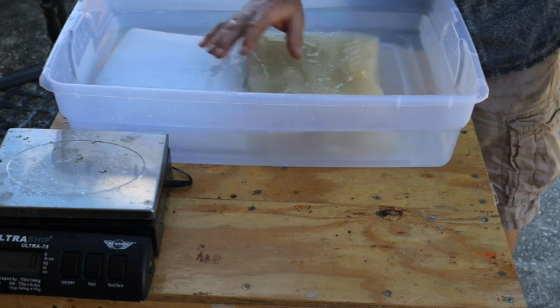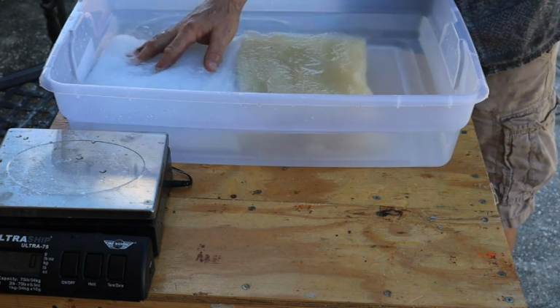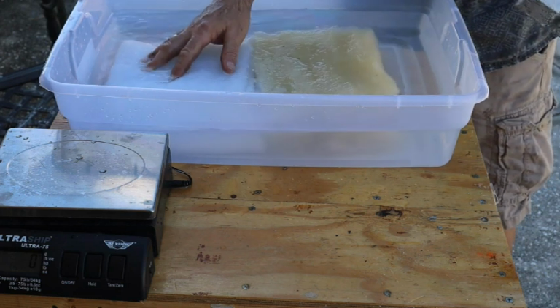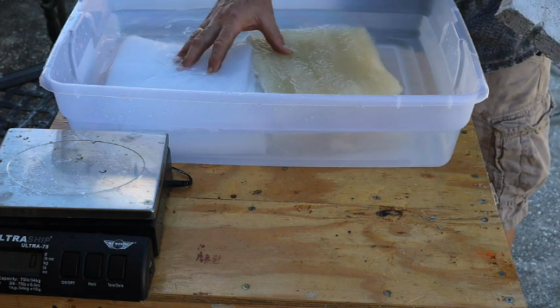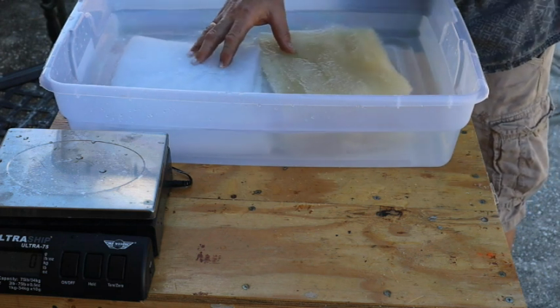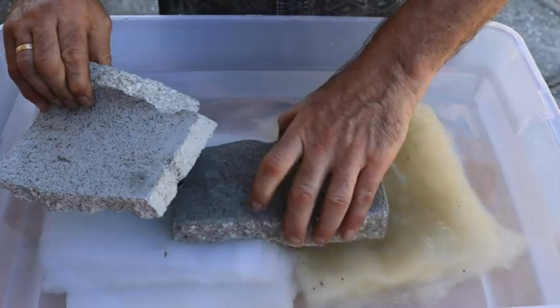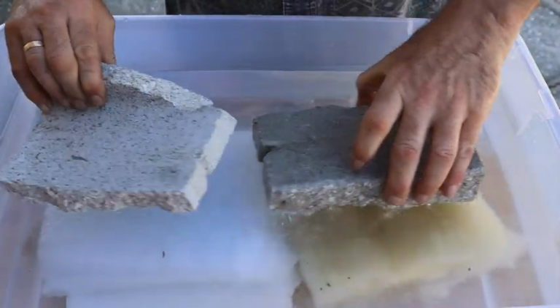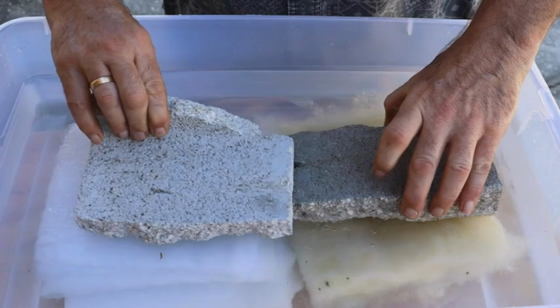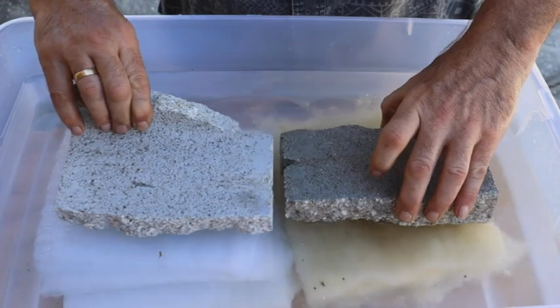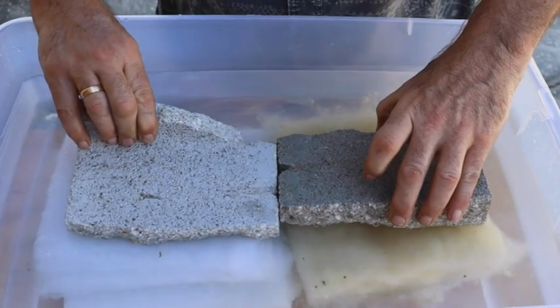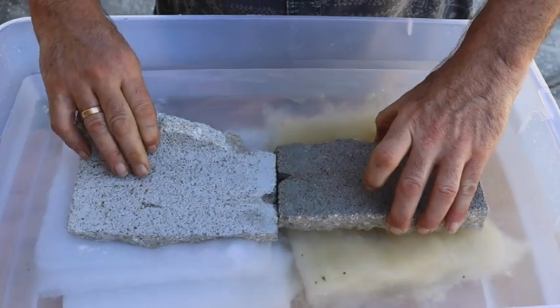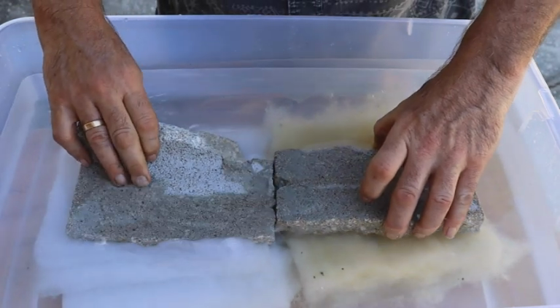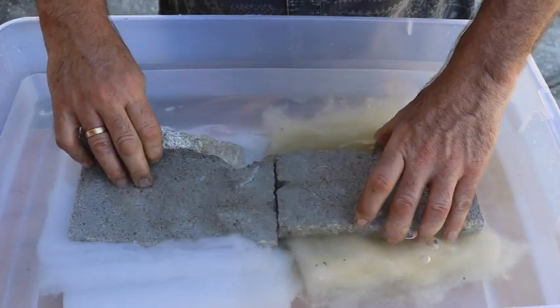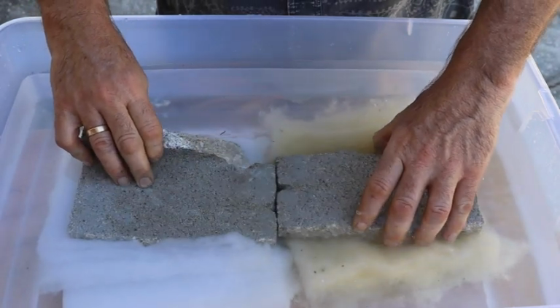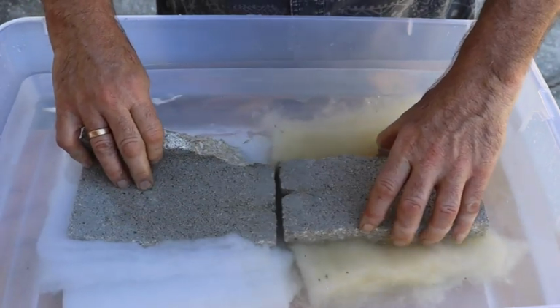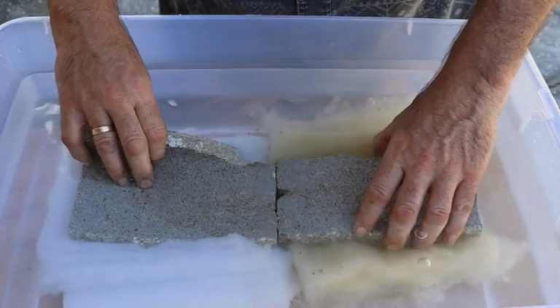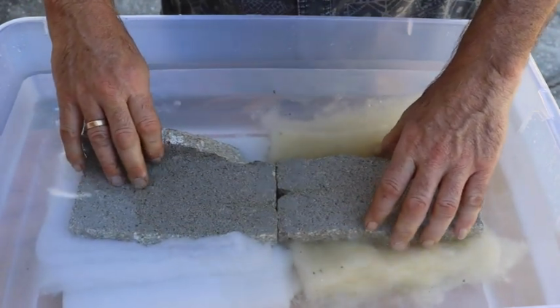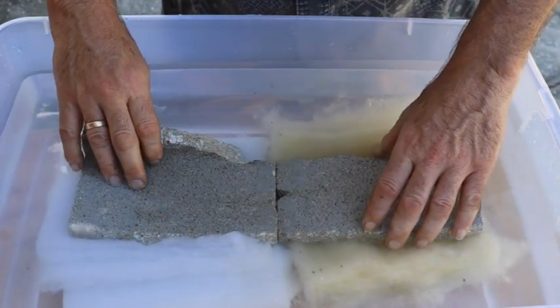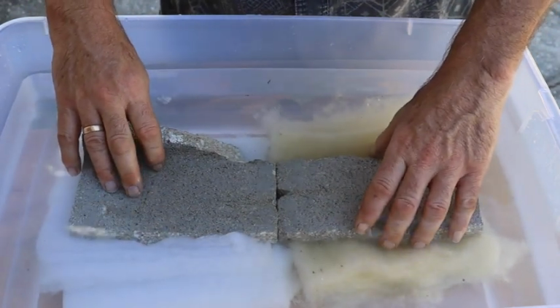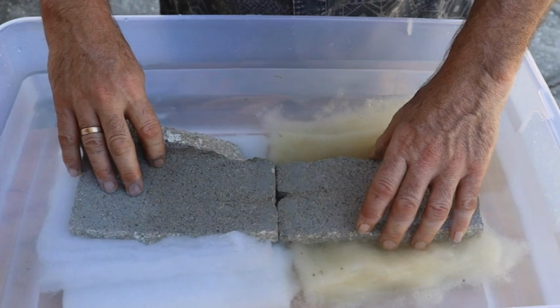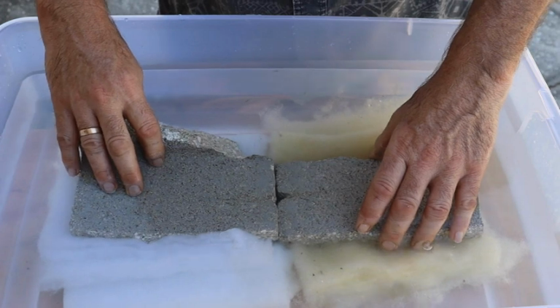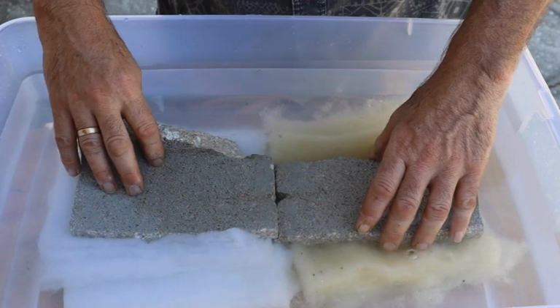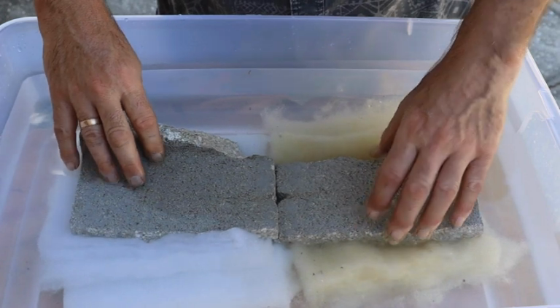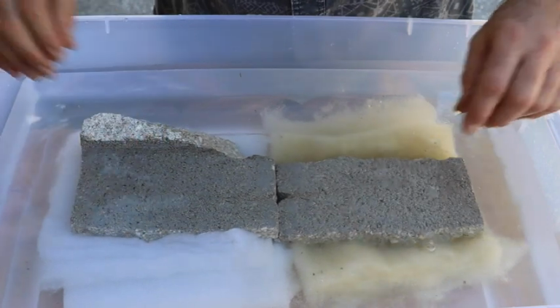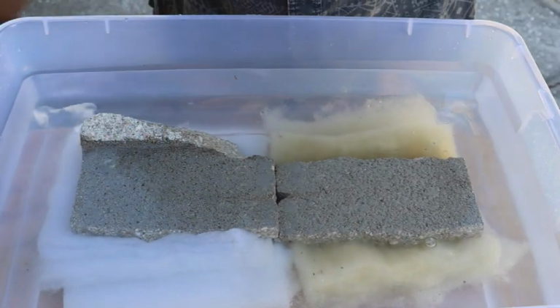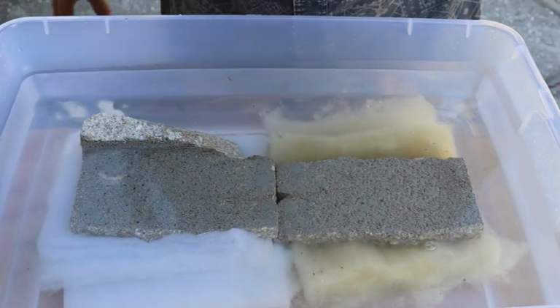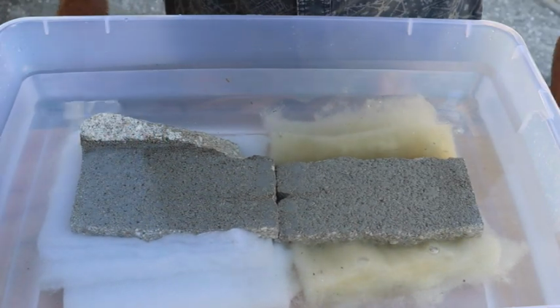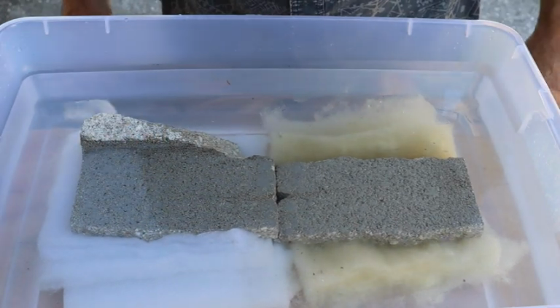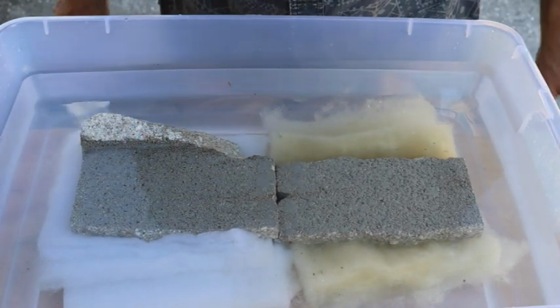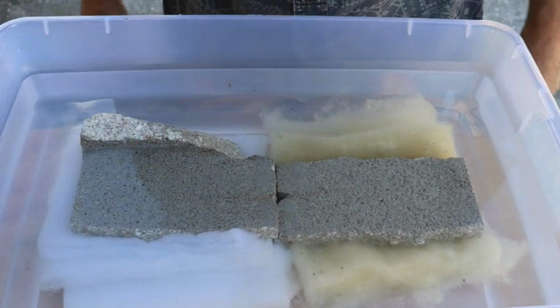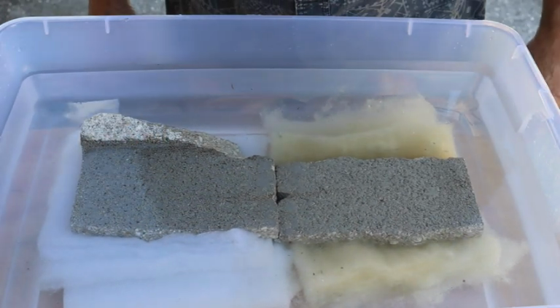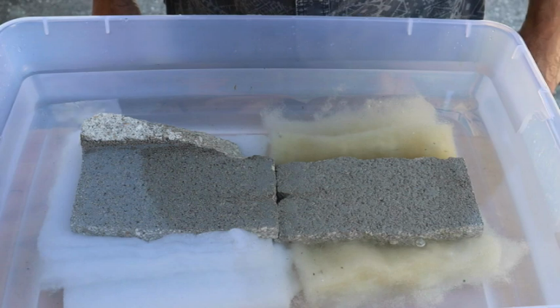Trying to be fair, they are submerged equally. So now they are both definitely under the water.